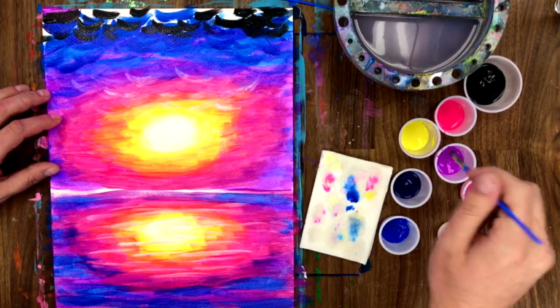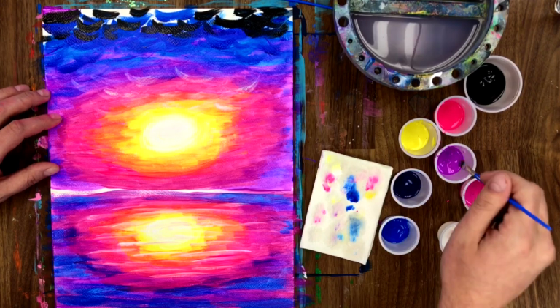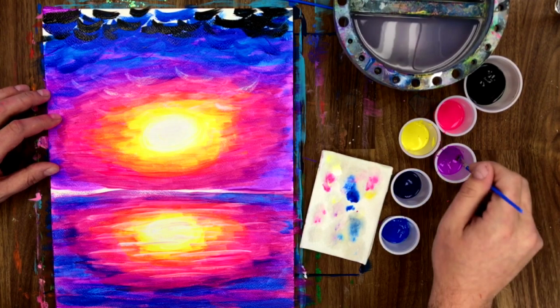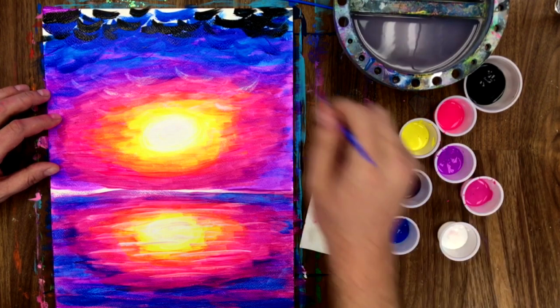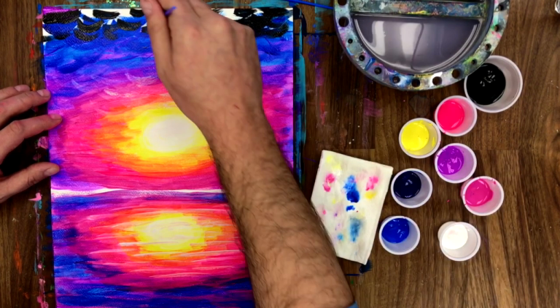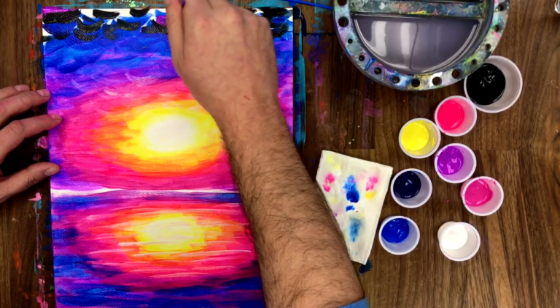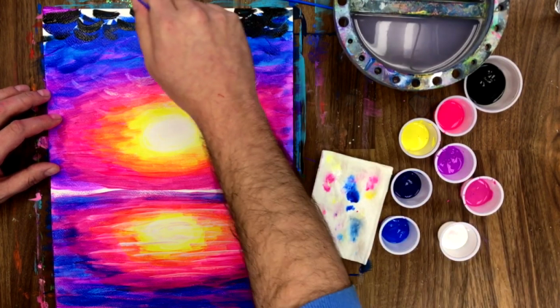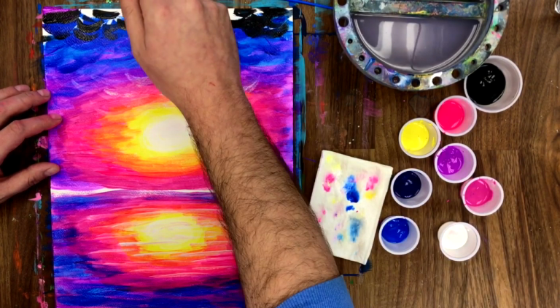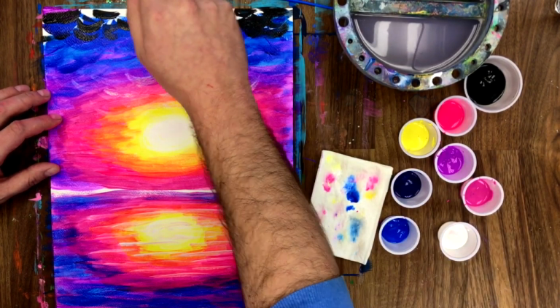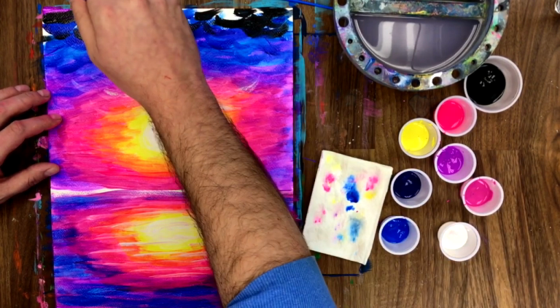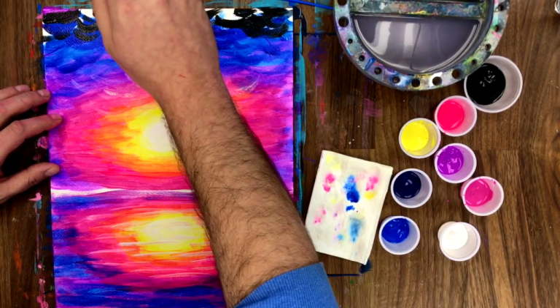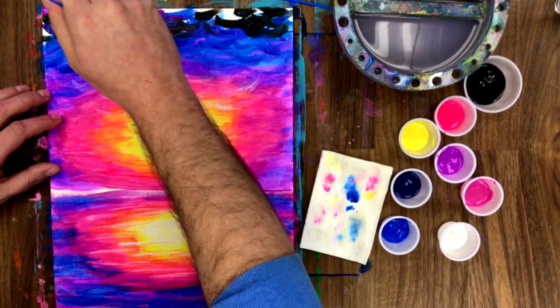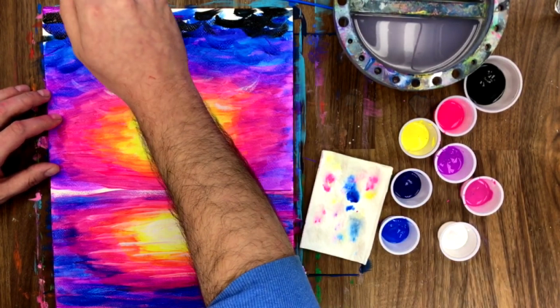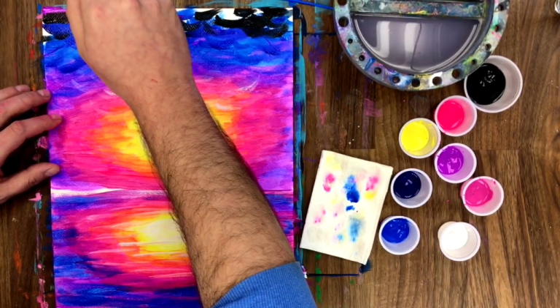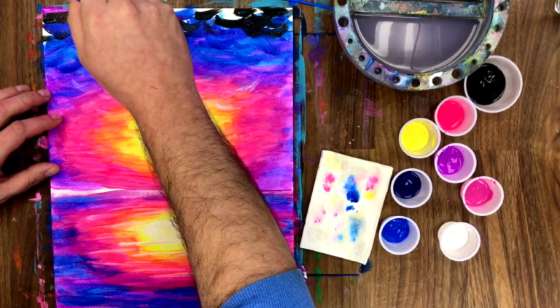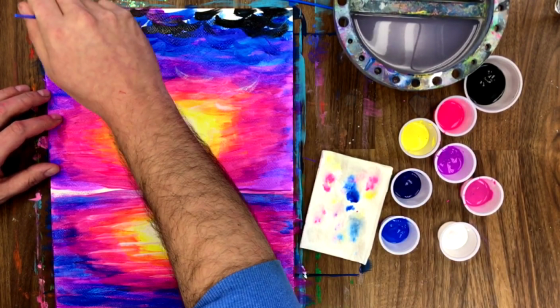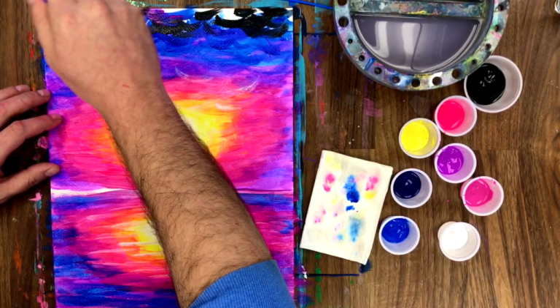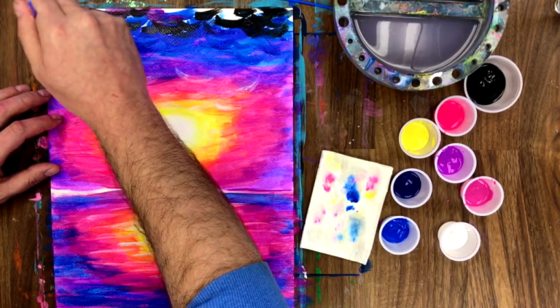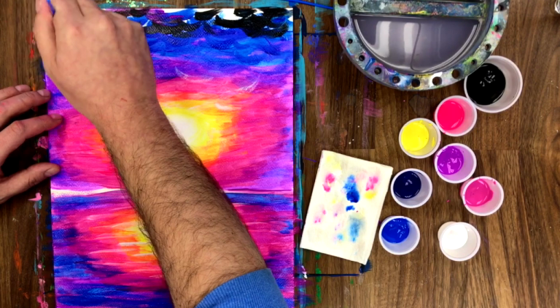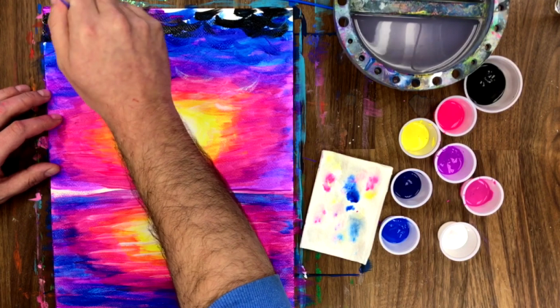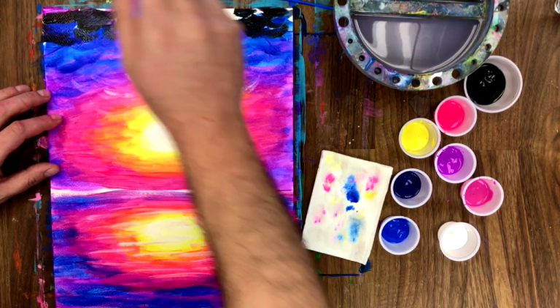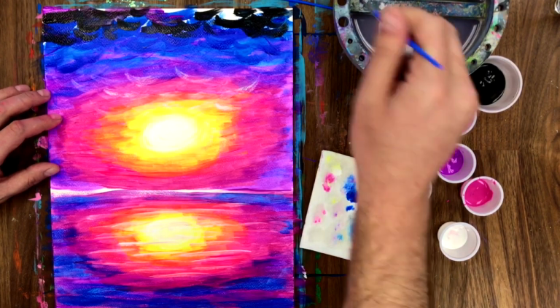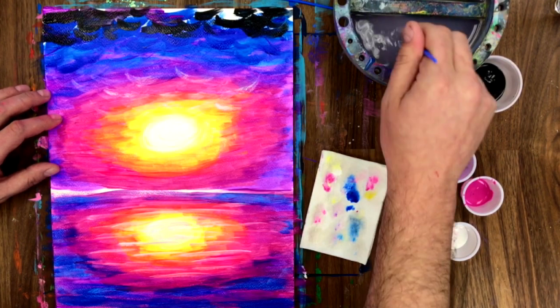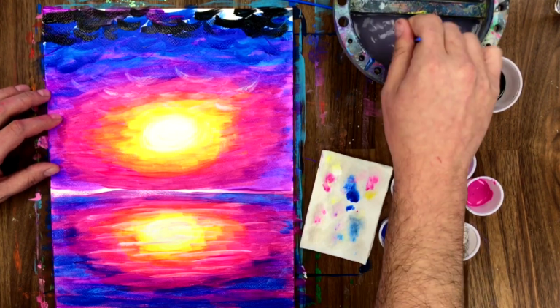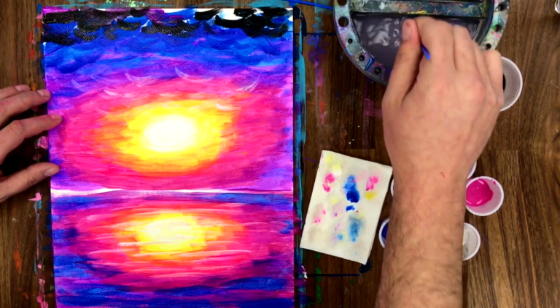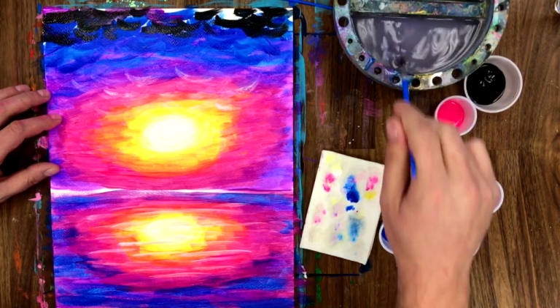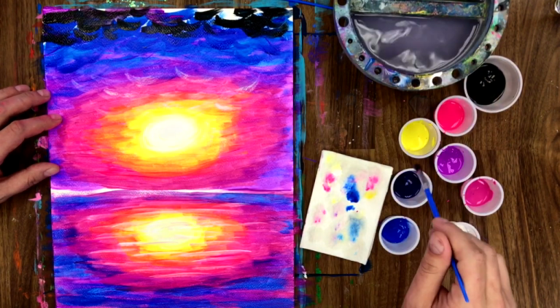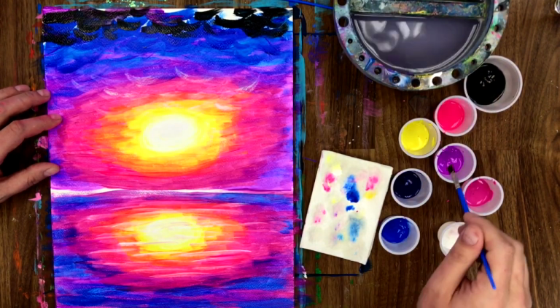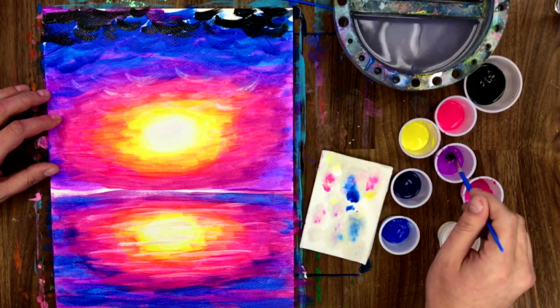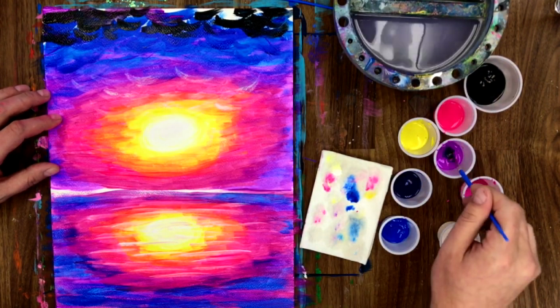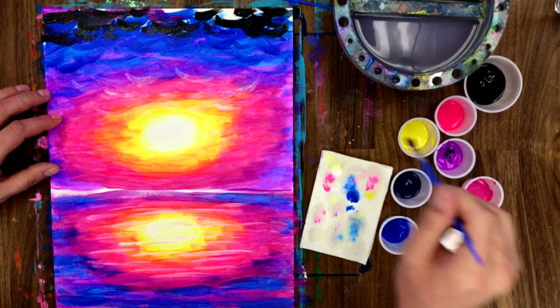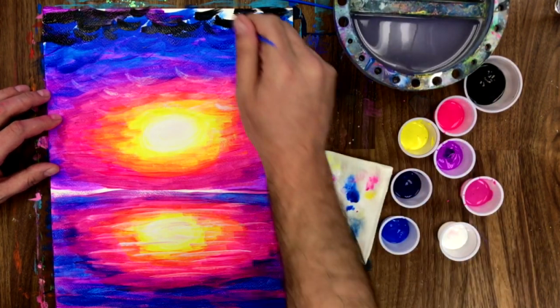Now we're gonna go in with some purple just to brighten it up a little bit. Don't worry if it picks up the black and makes the purple a little dirty — it's just helping to give a little bit more ambiance.